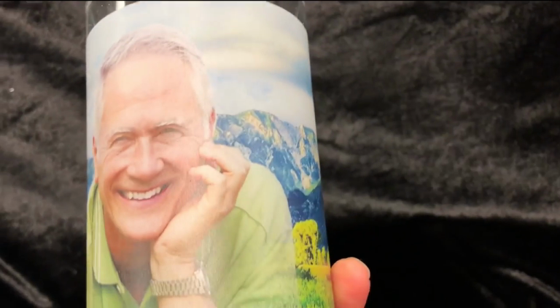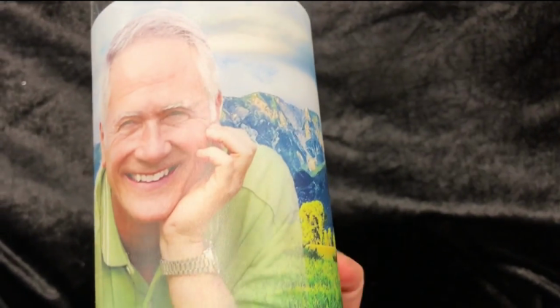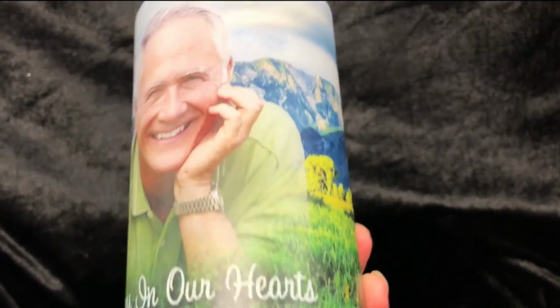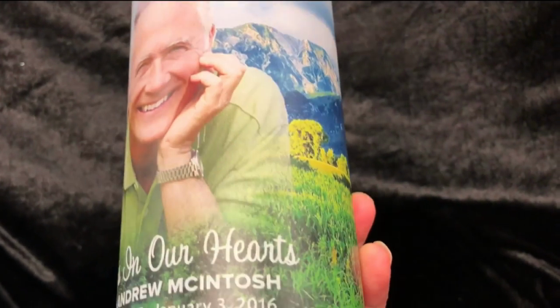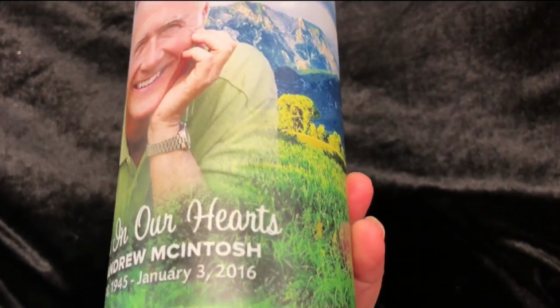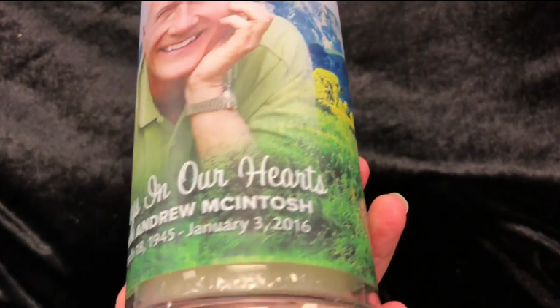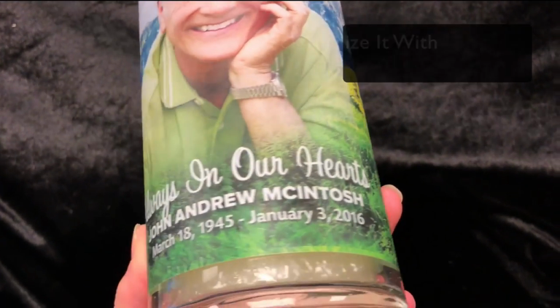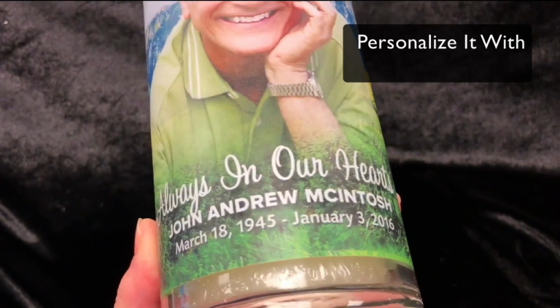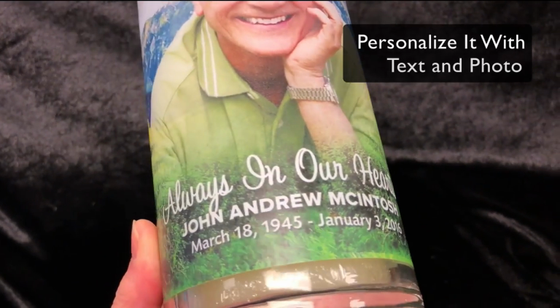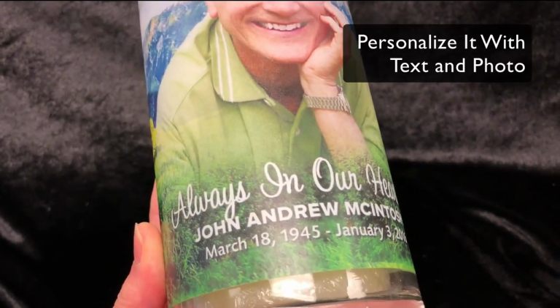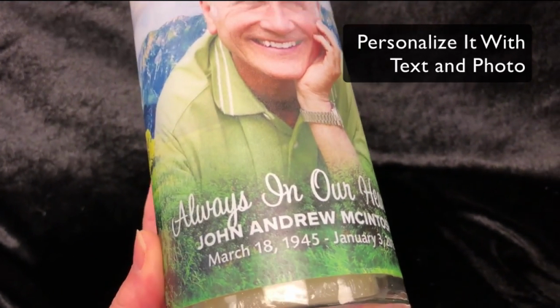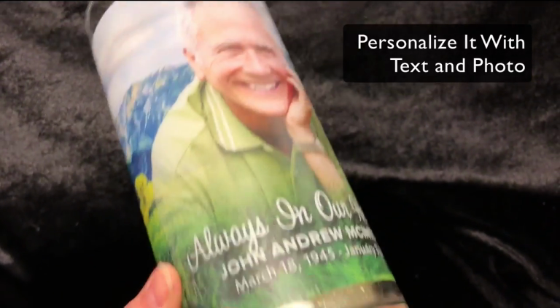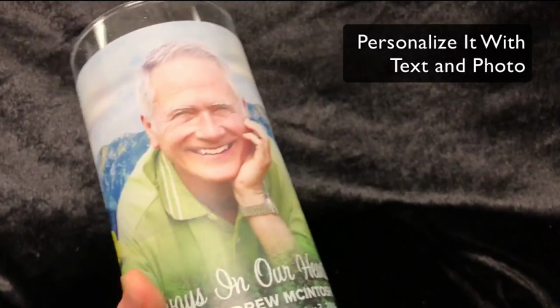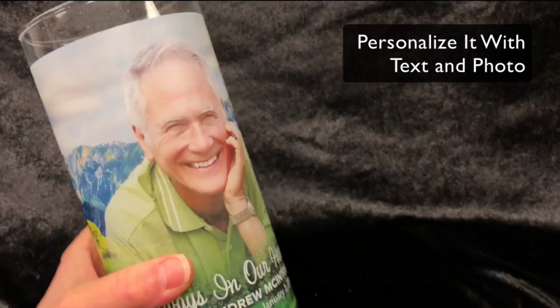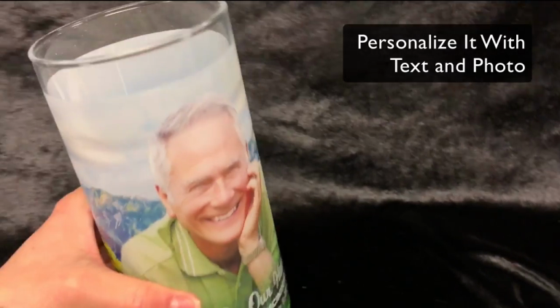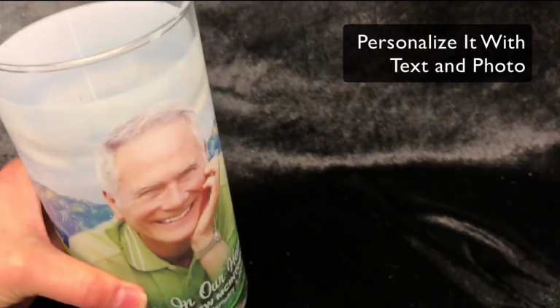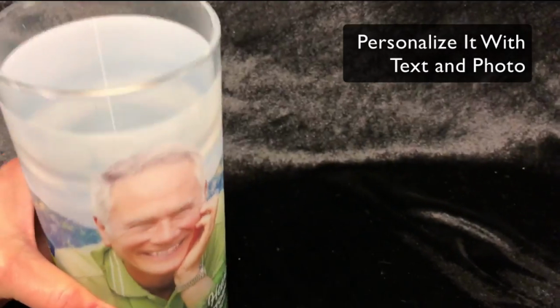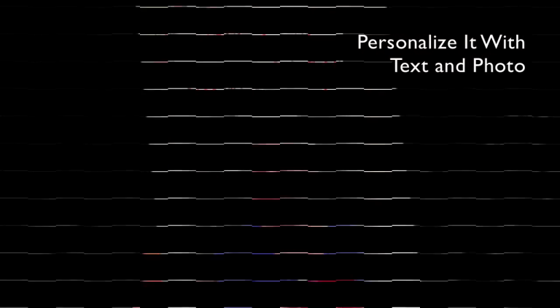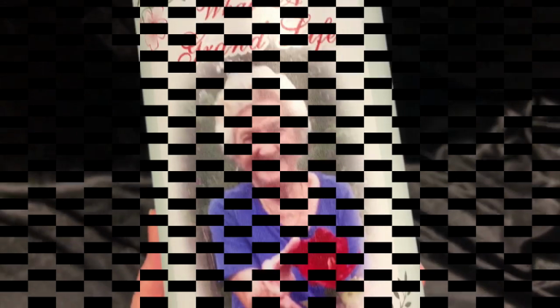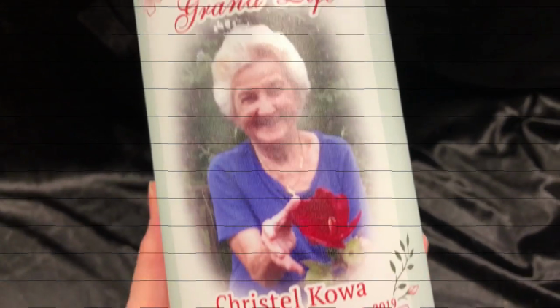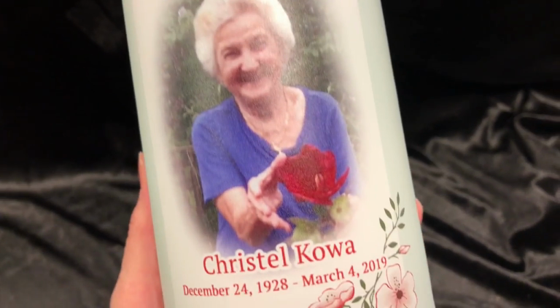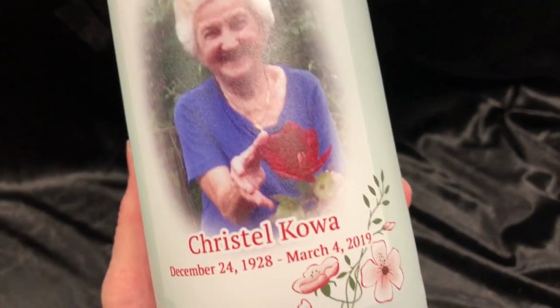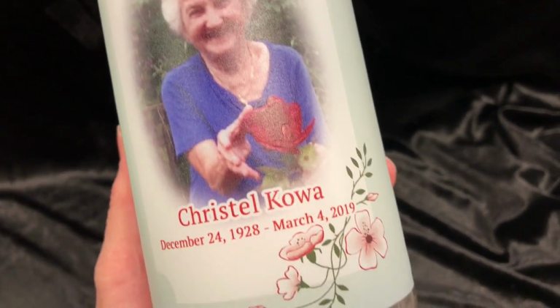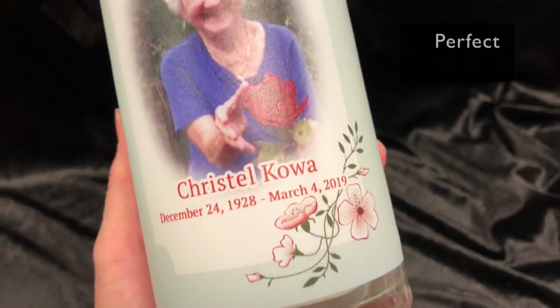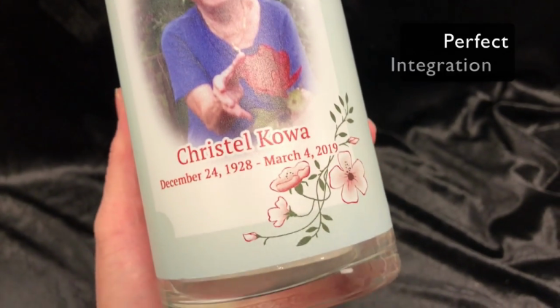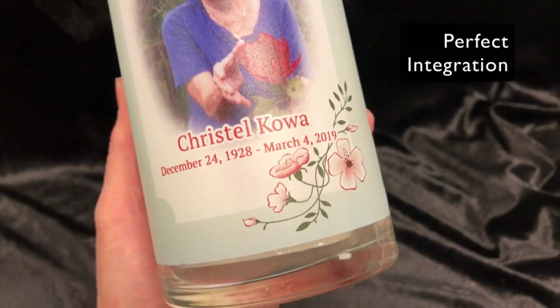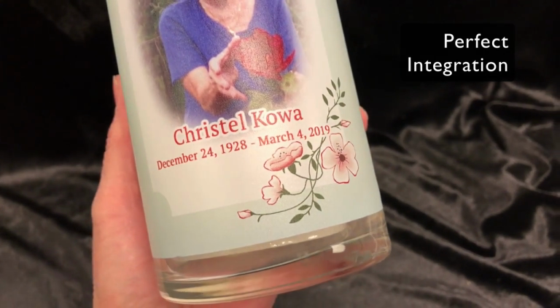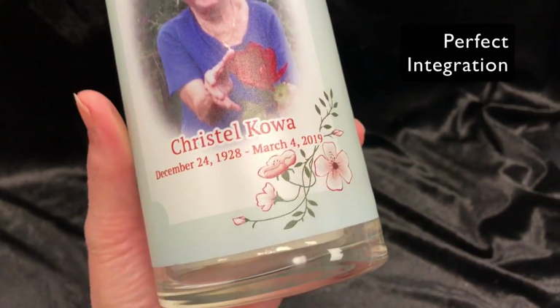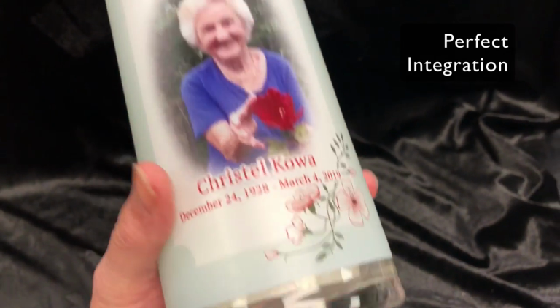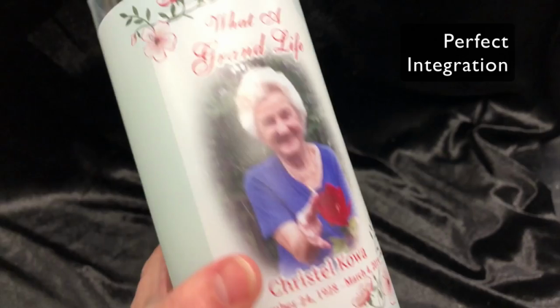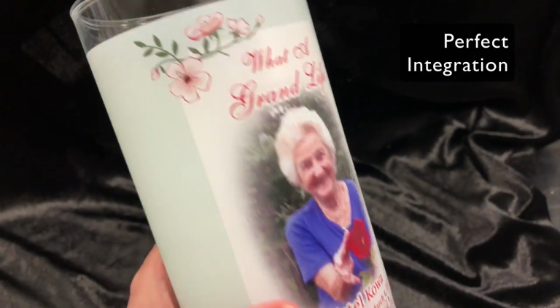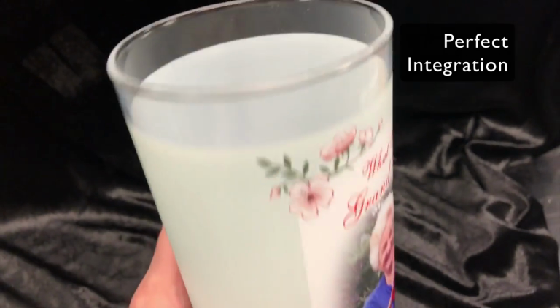Our glass candles include your personalized text and optional photo on our artwork. We expertly remove your photo's background and seamlessly integrate it into our design.